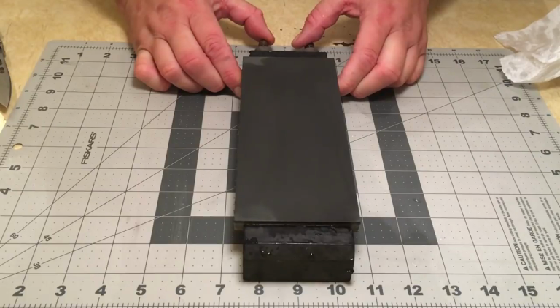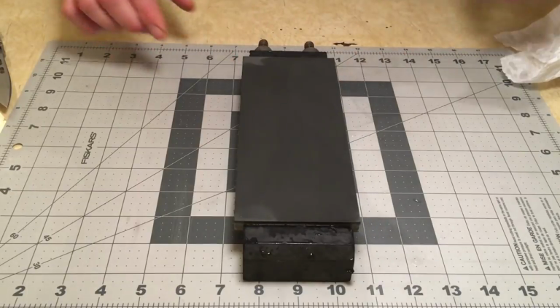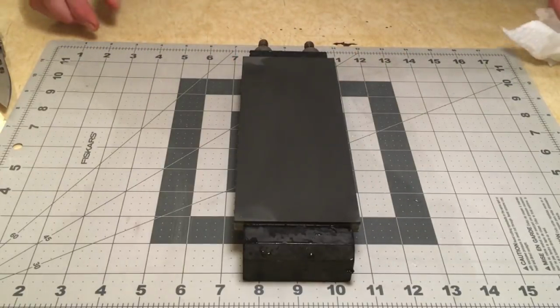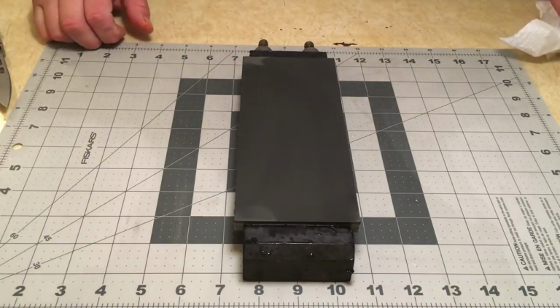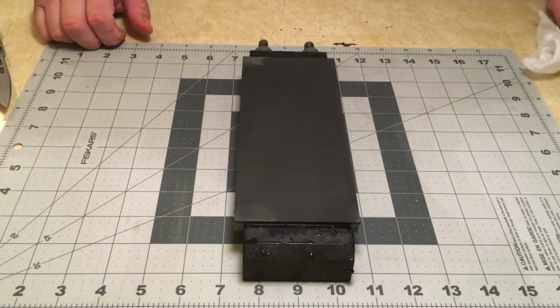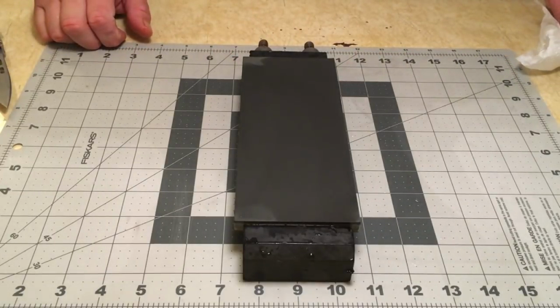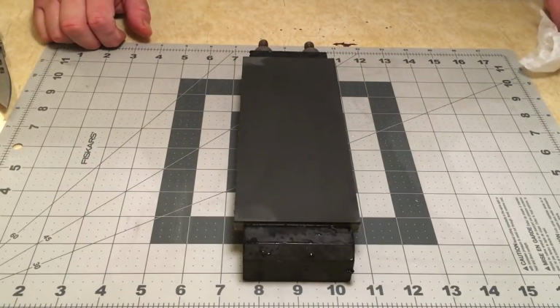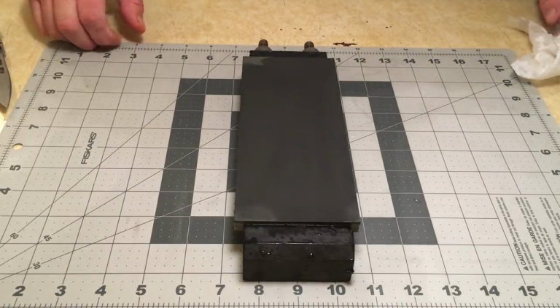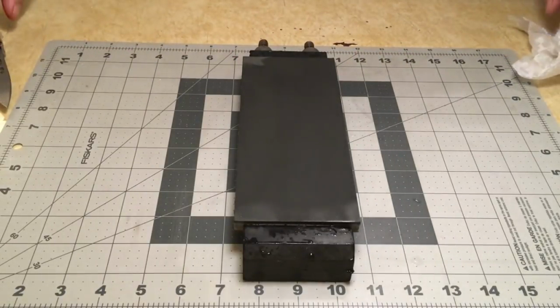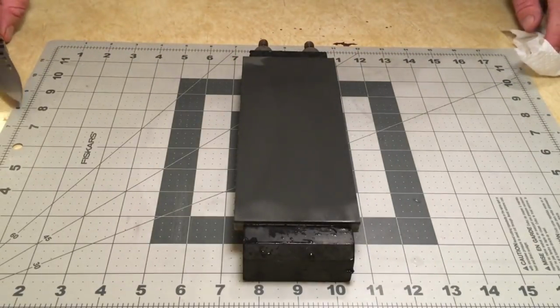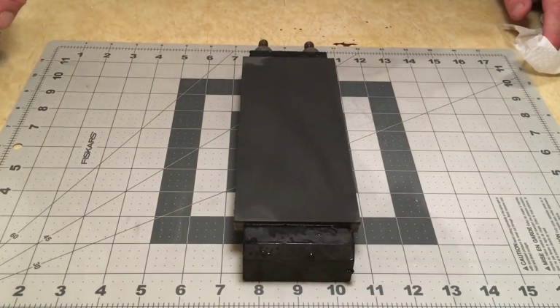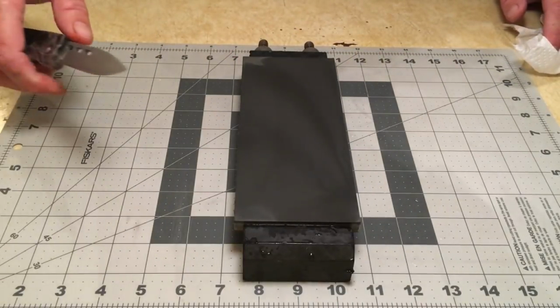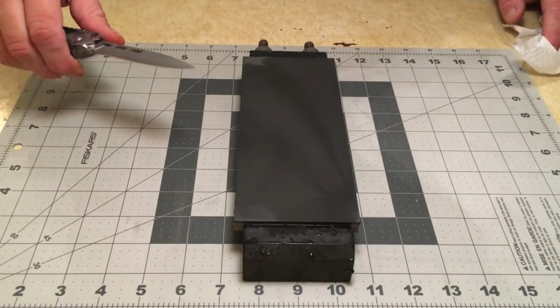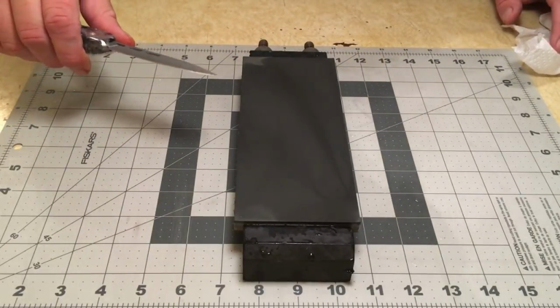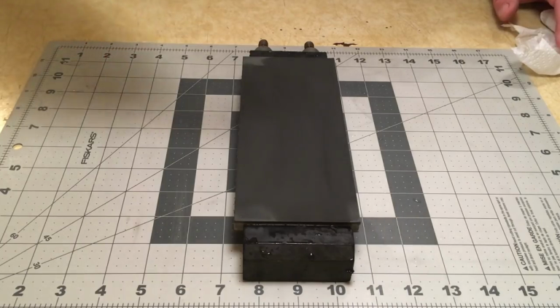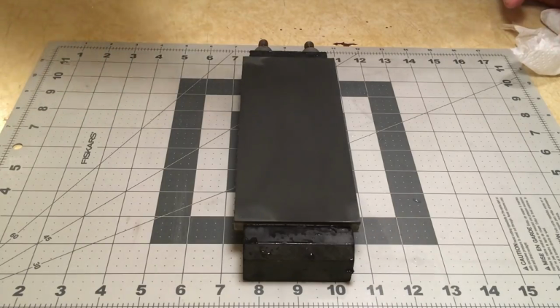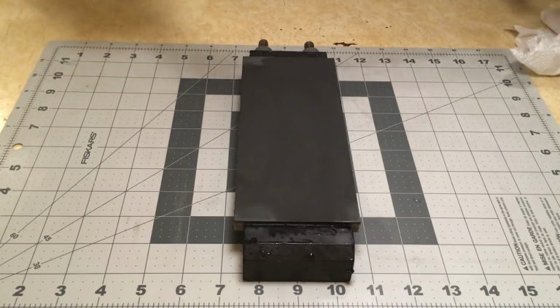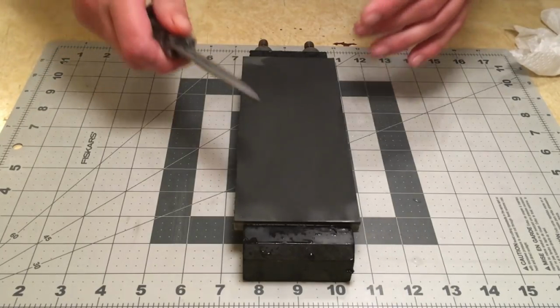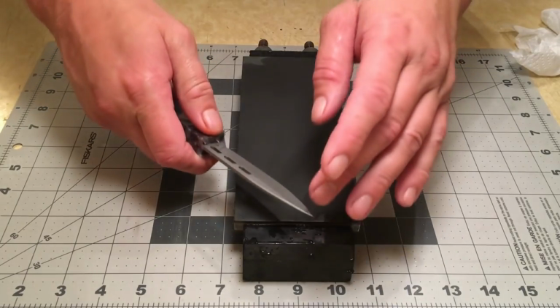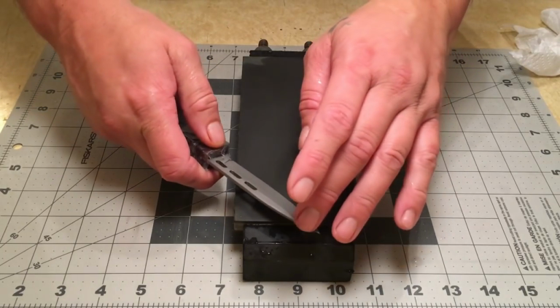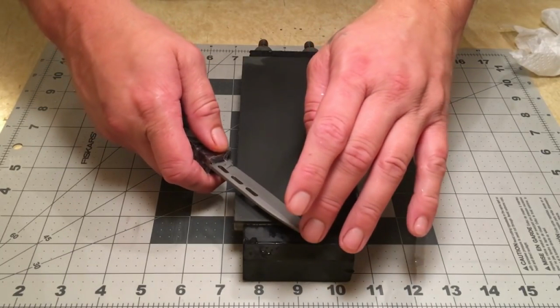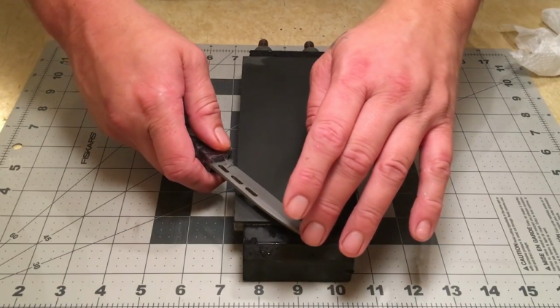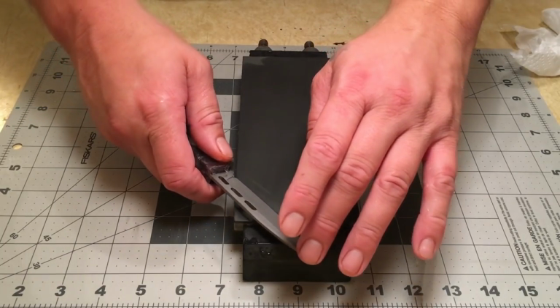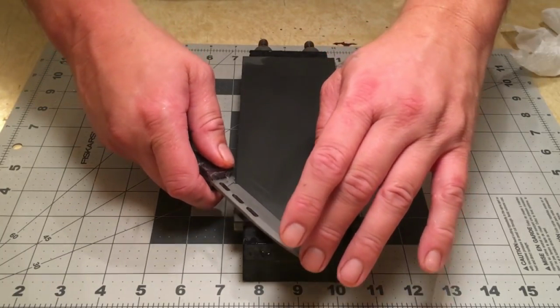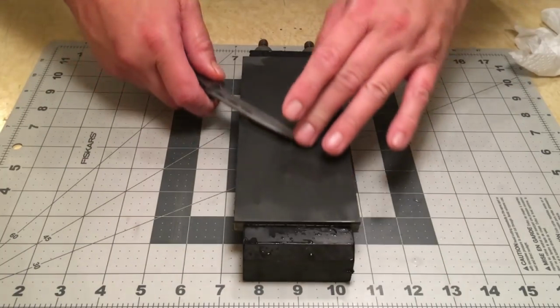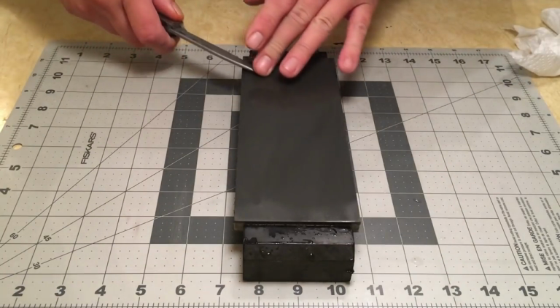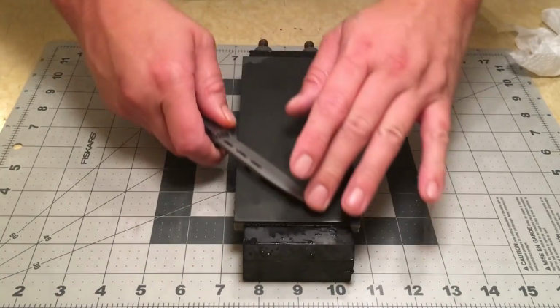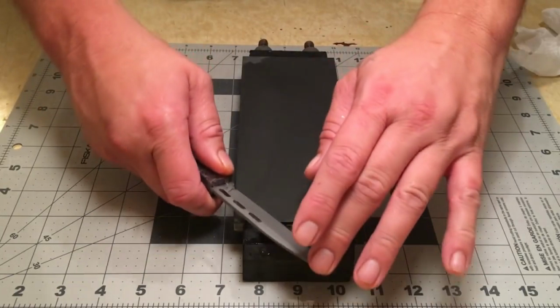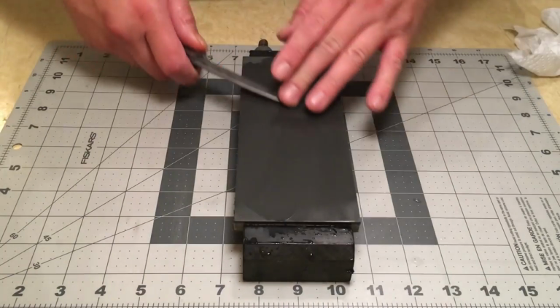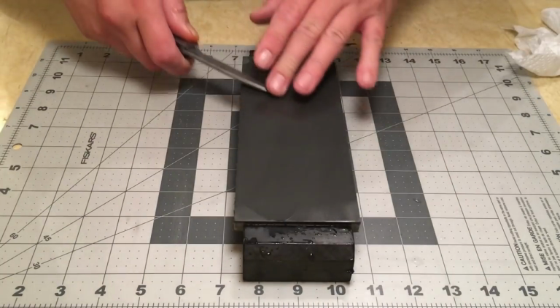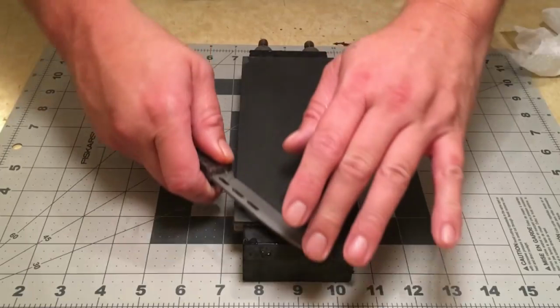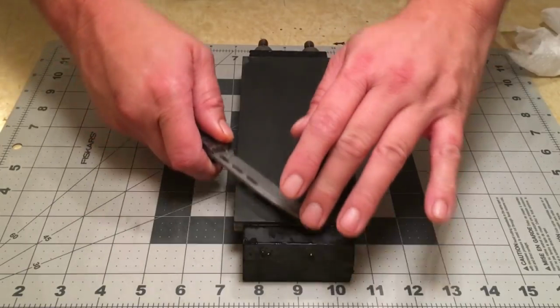The next time it loads up, I'm going to try cleaning it with my Nagura stone and see if that will actually remove the buildup.